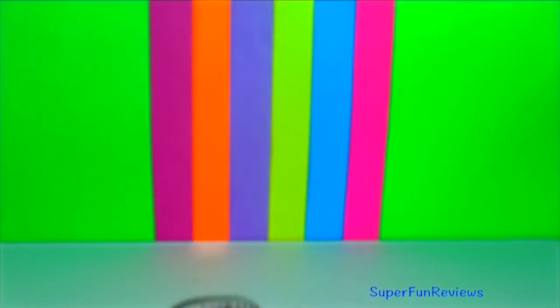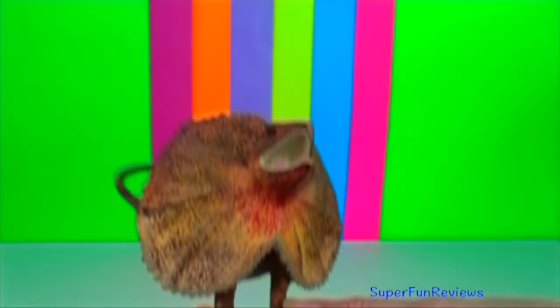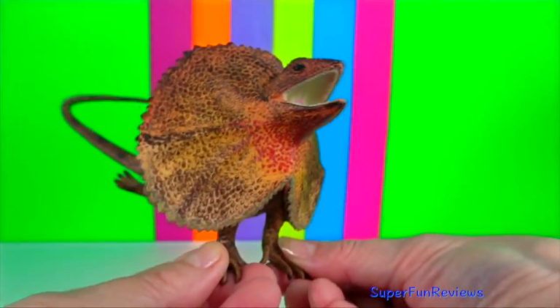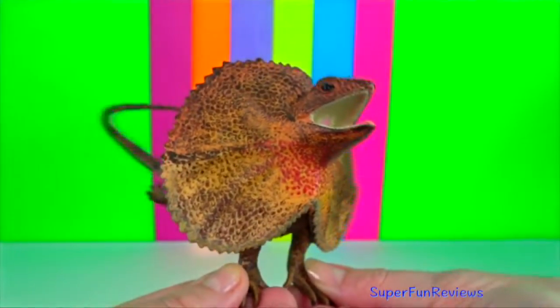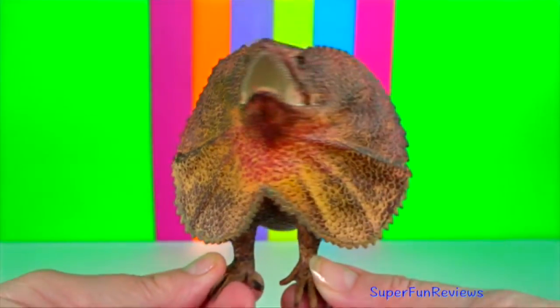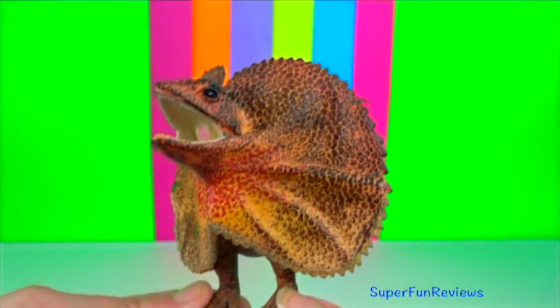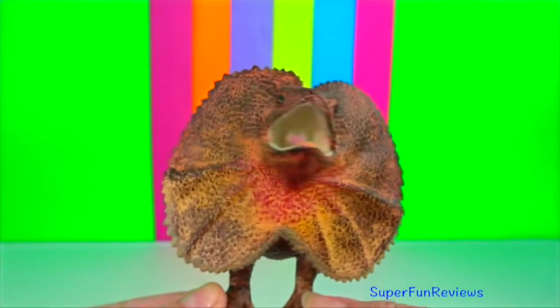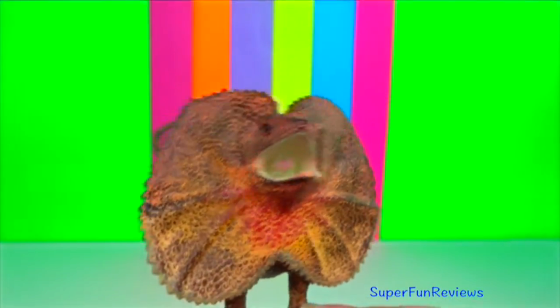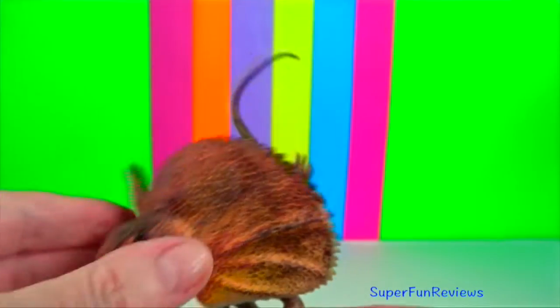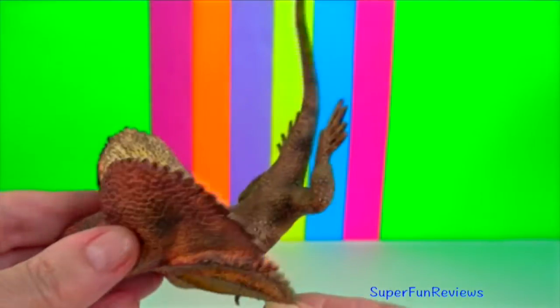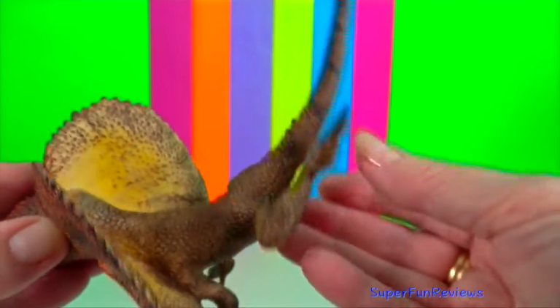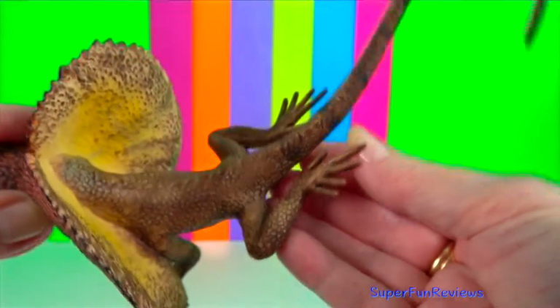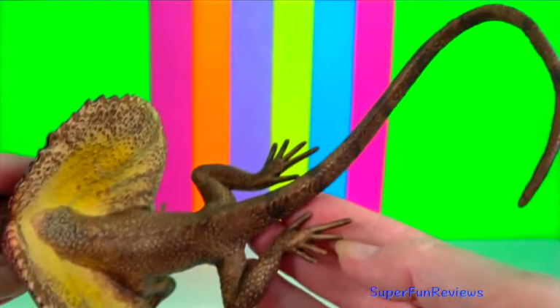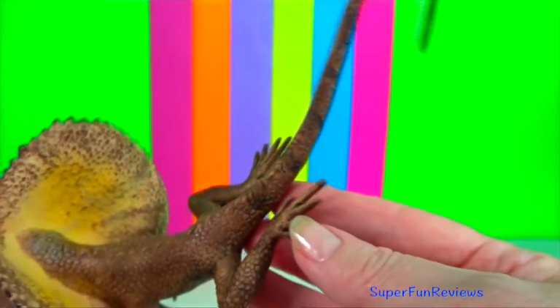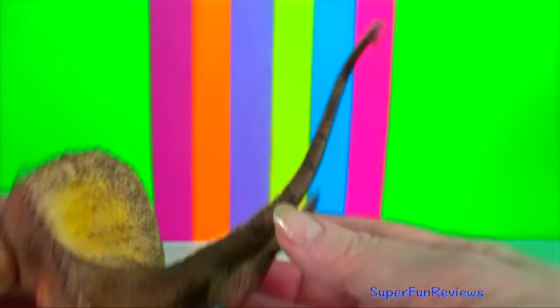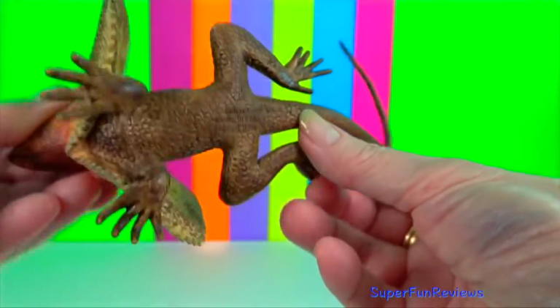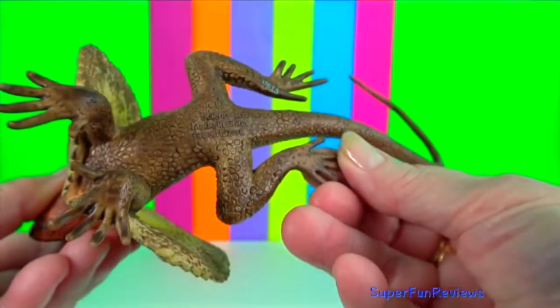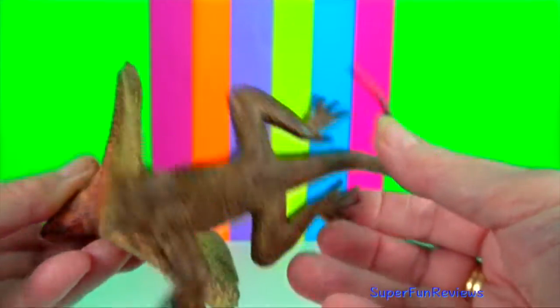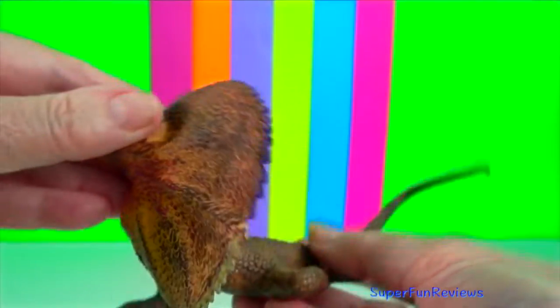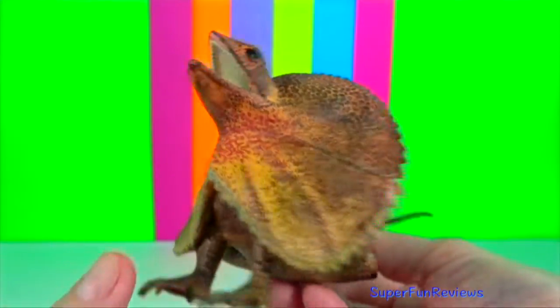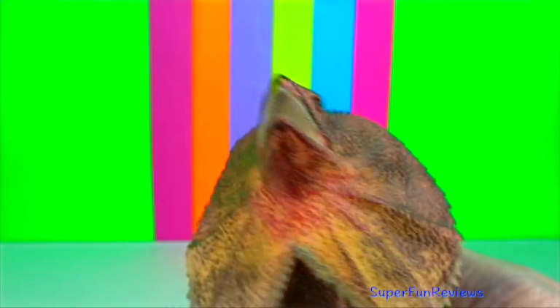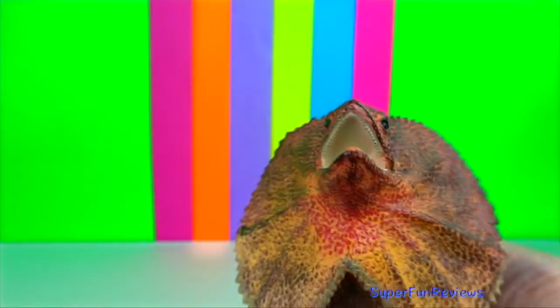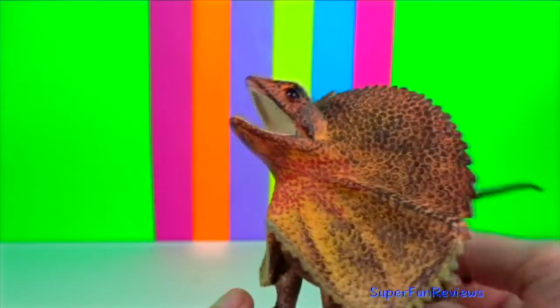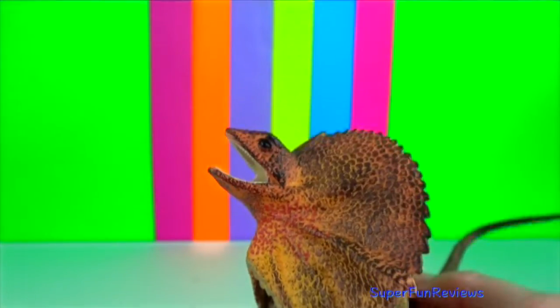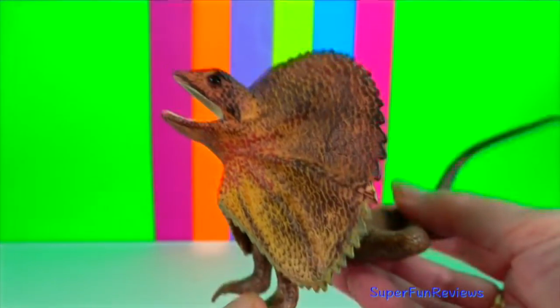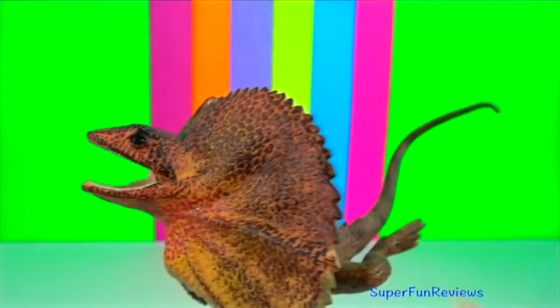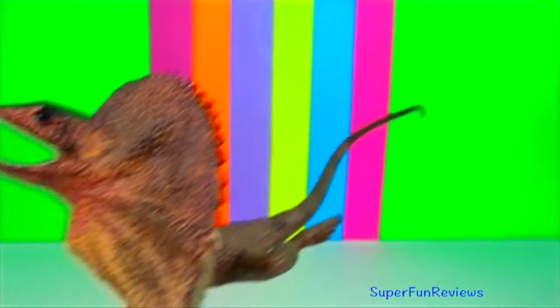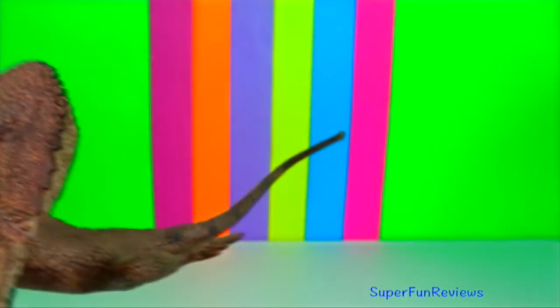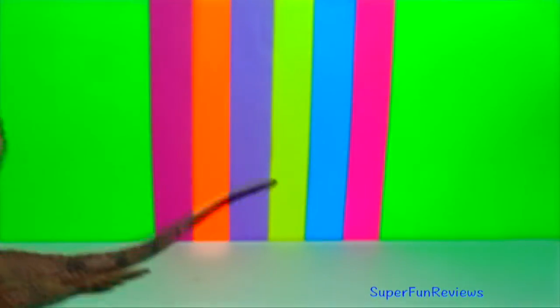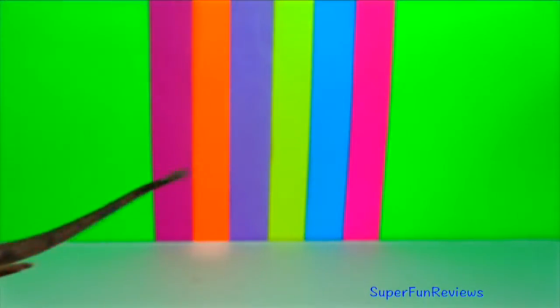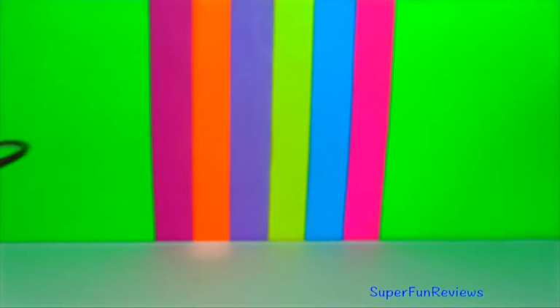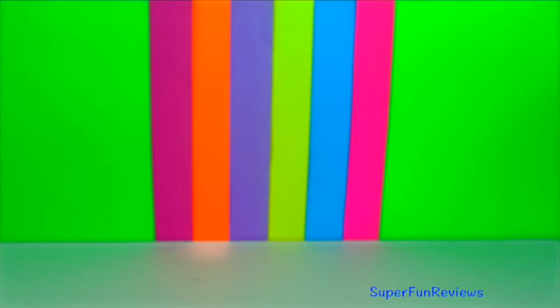Frill-necked lizard. When threatened, this species rips its frill to make itself look bigger. The display is accompanied by a gaping mouth, puffing, hissing and tail lashes.